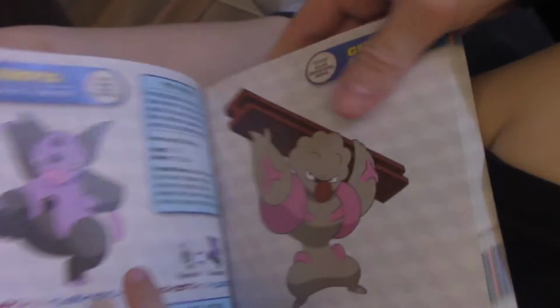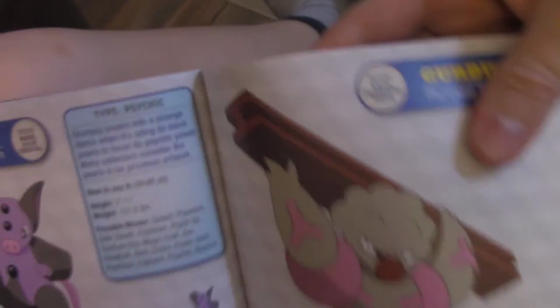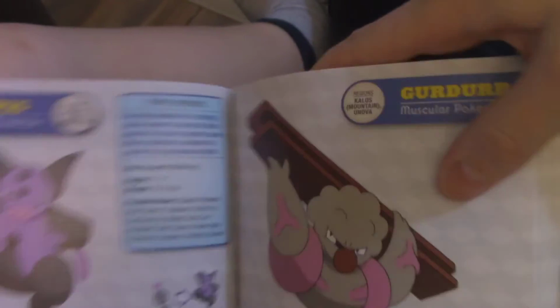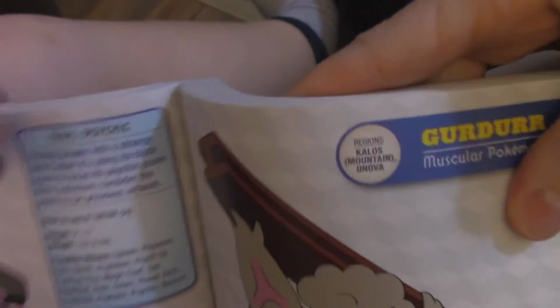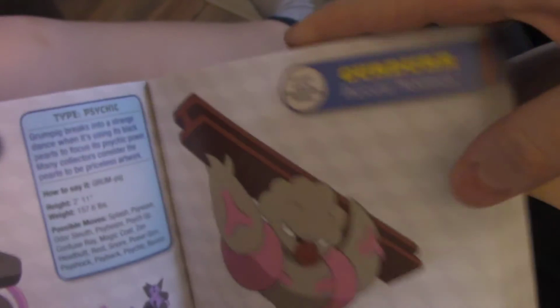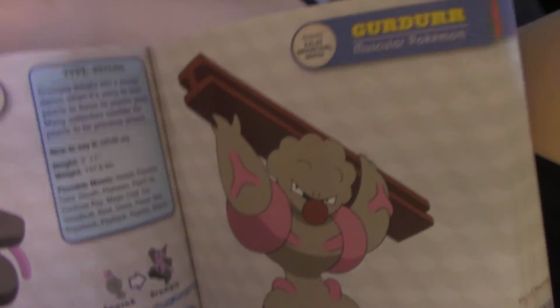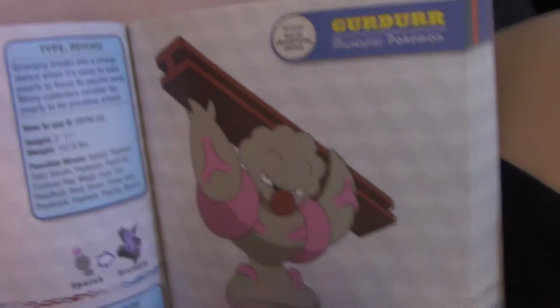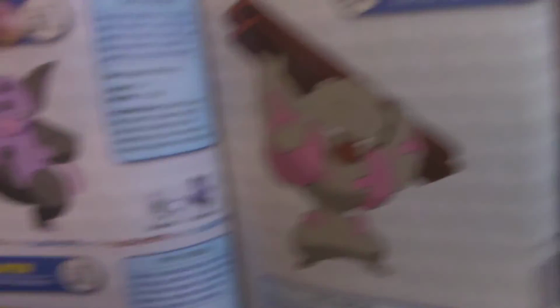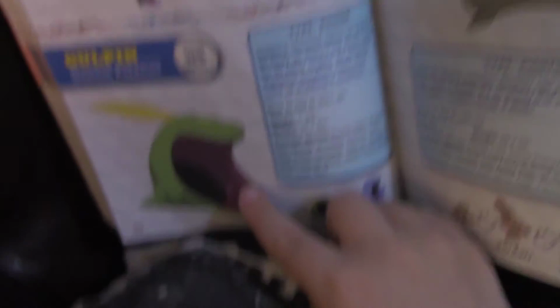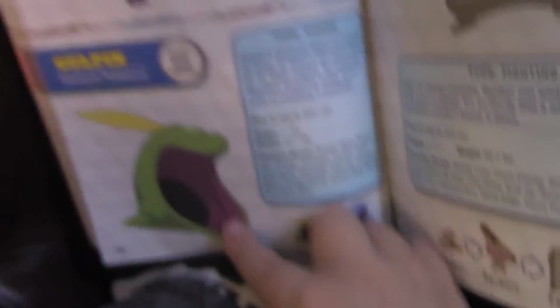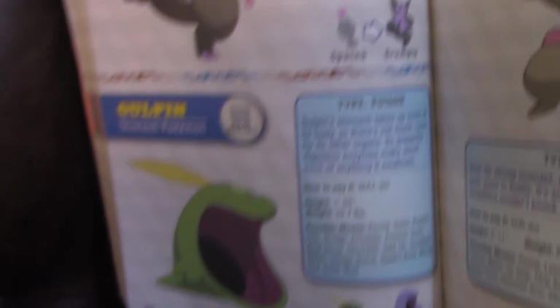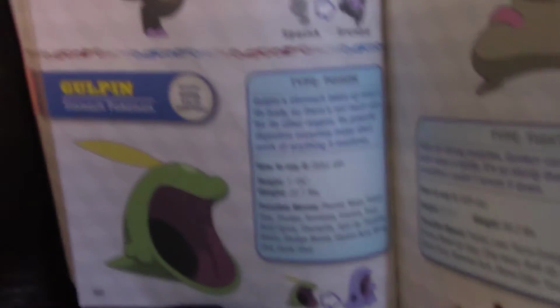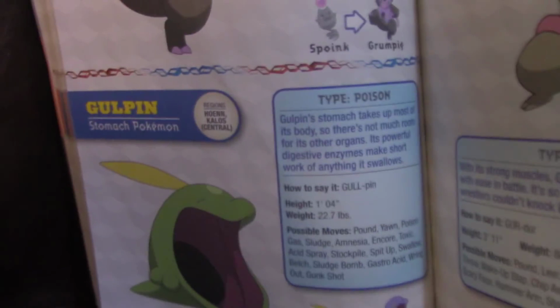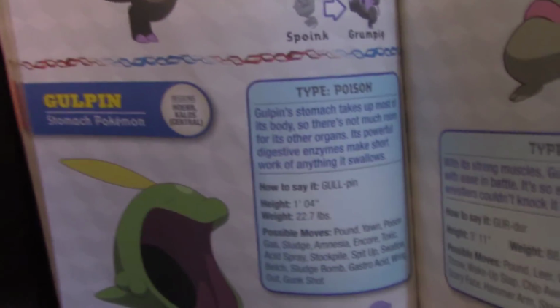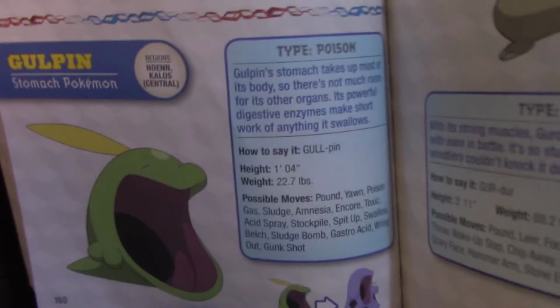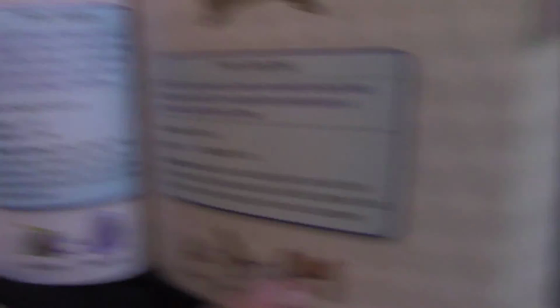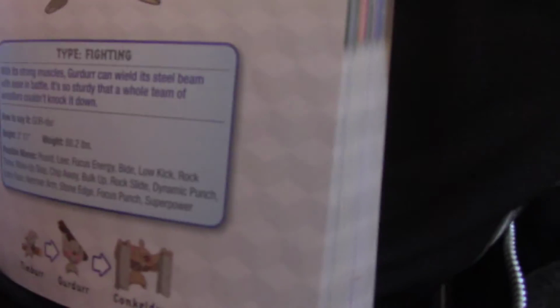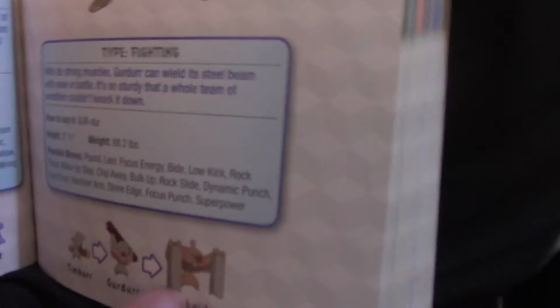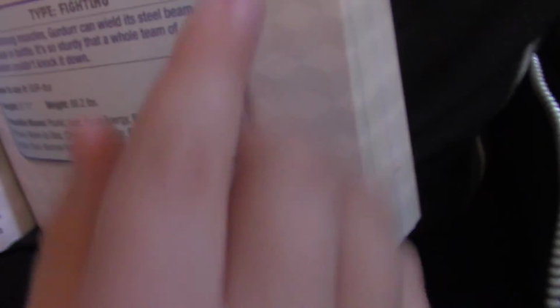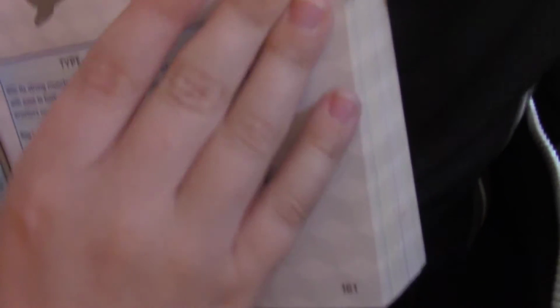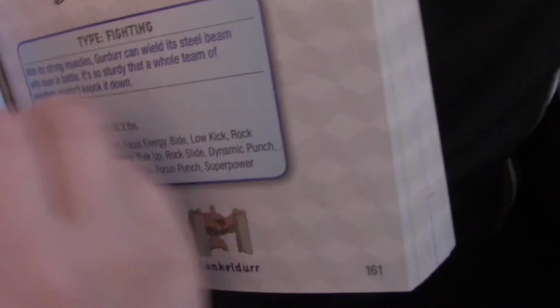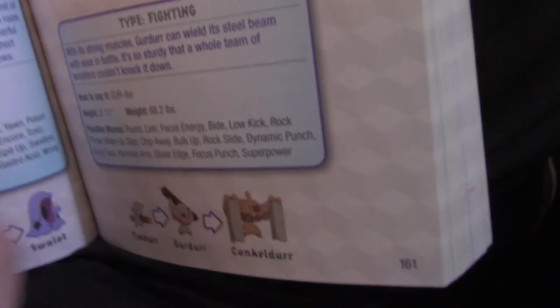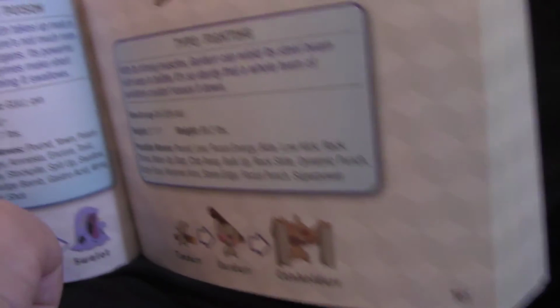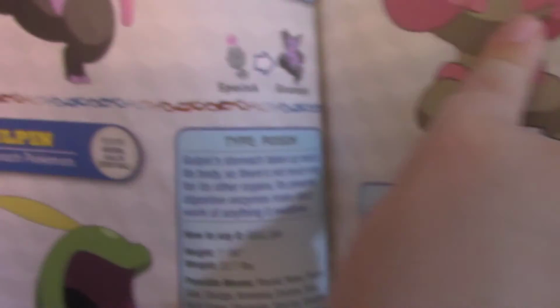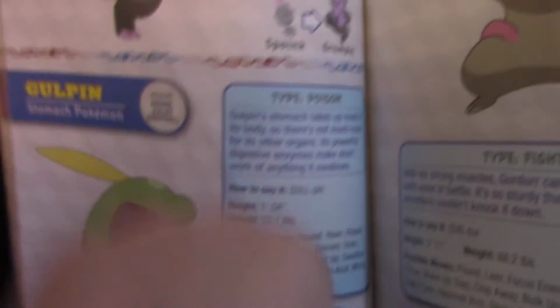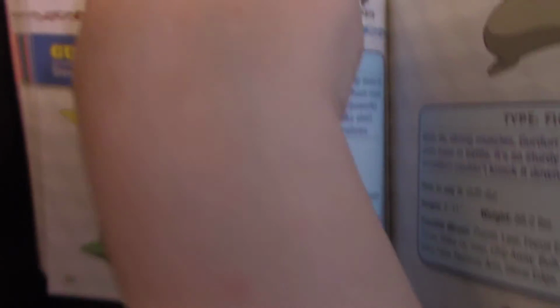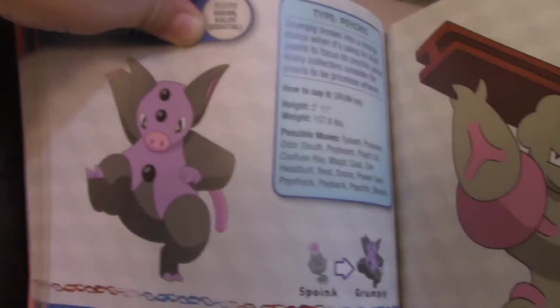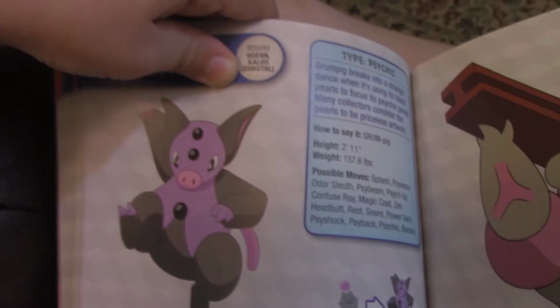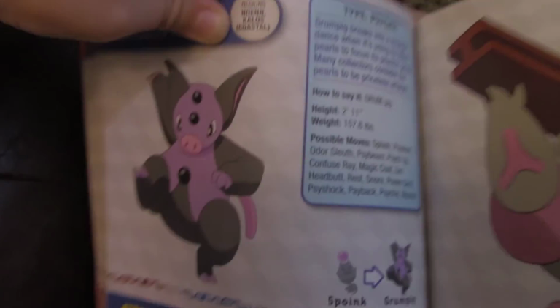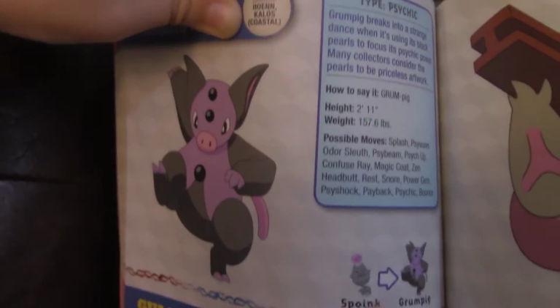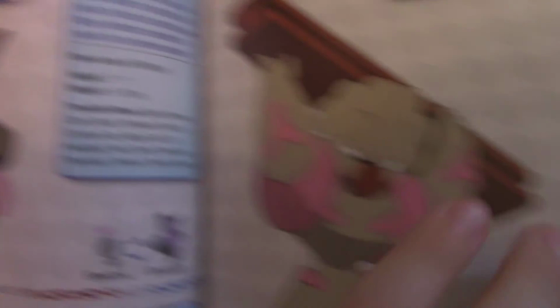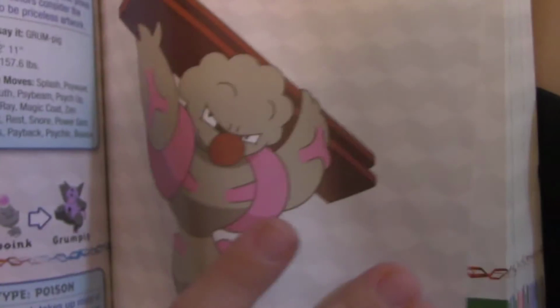Grovyle and Growlithe — puppy! It doesn't look like a puppy. It's a fire puppy. Grumpig. Look at Gulpin — he could eat this guy. Swallow can eat Gulpin. And he could eat Spoink.